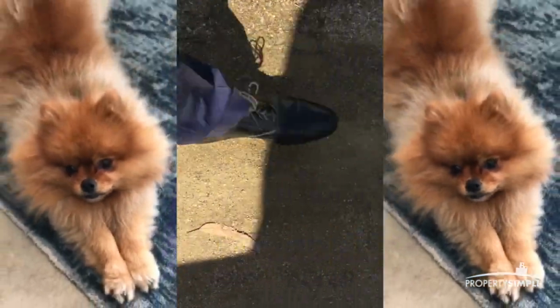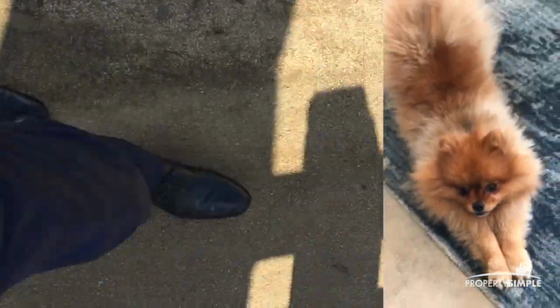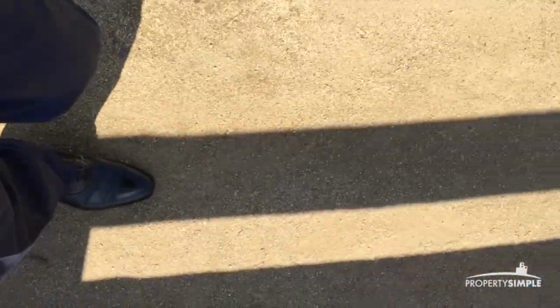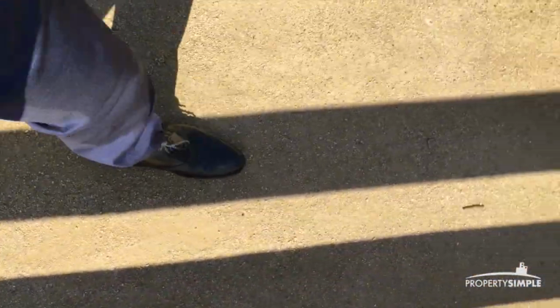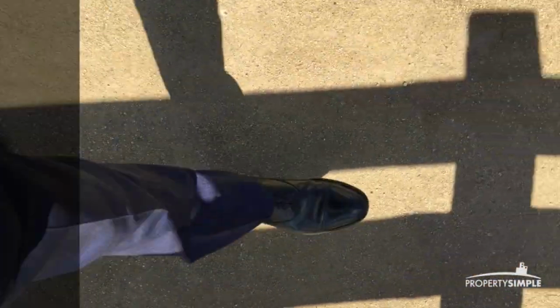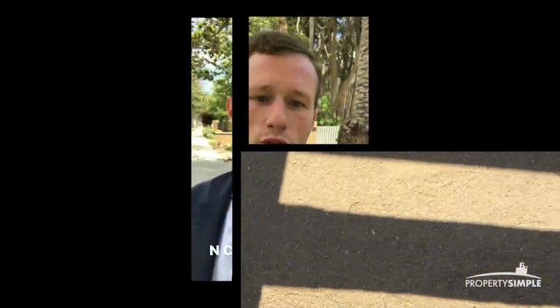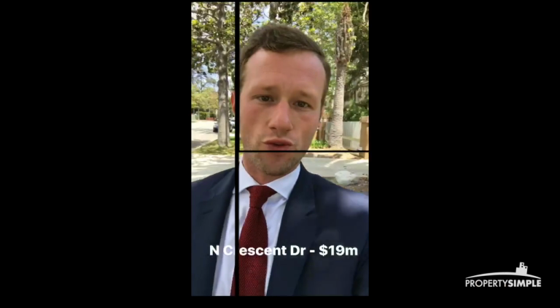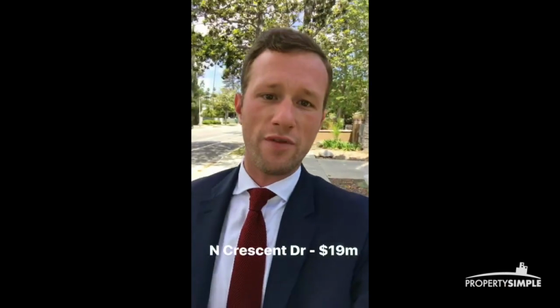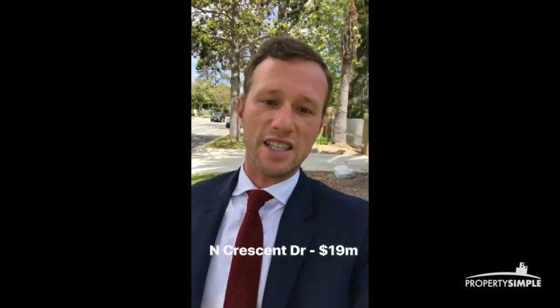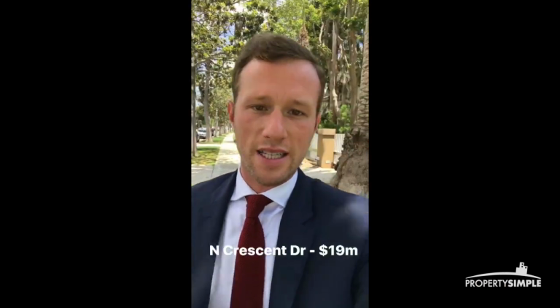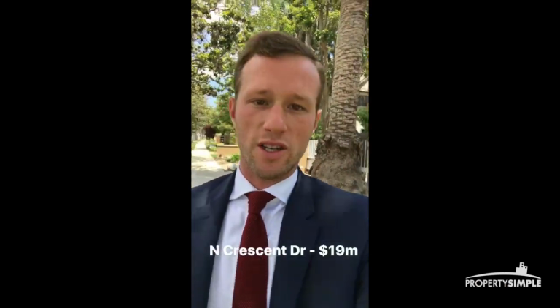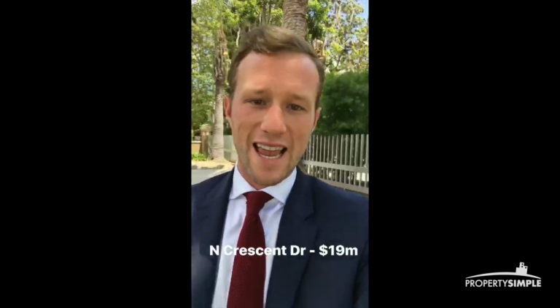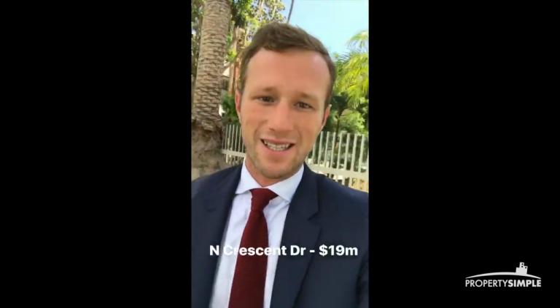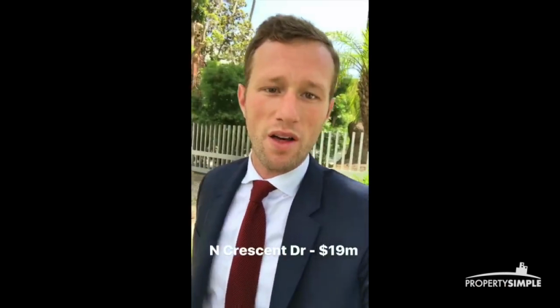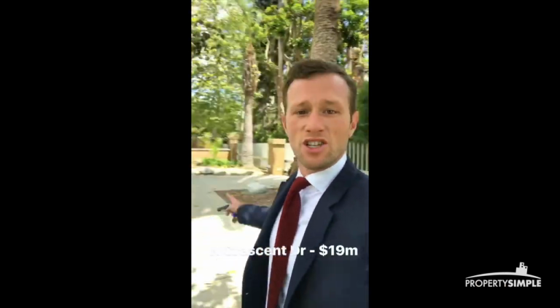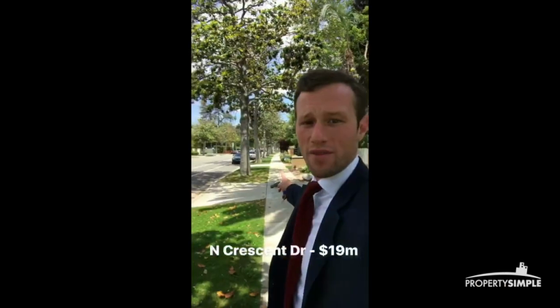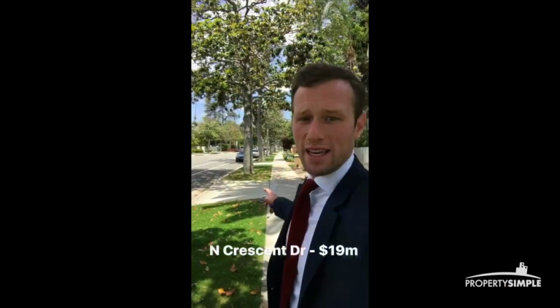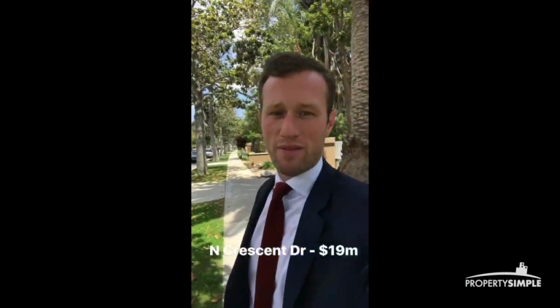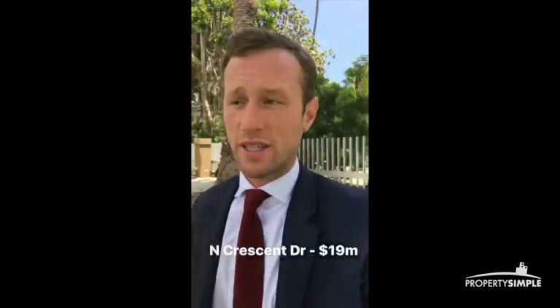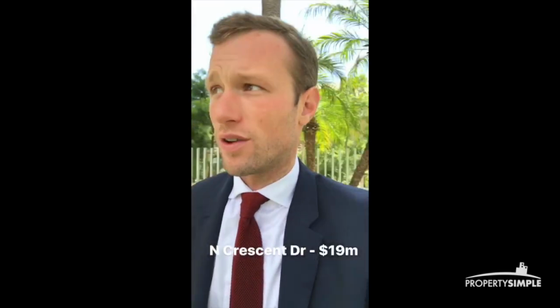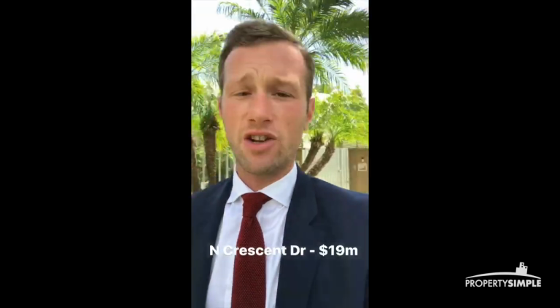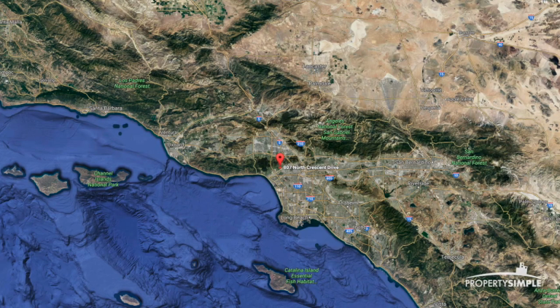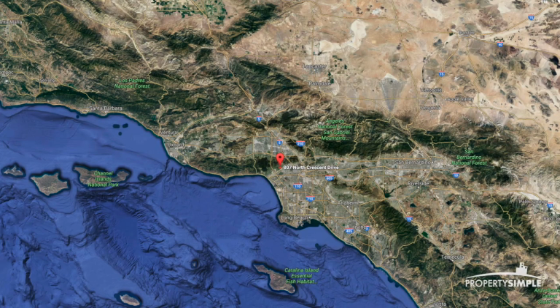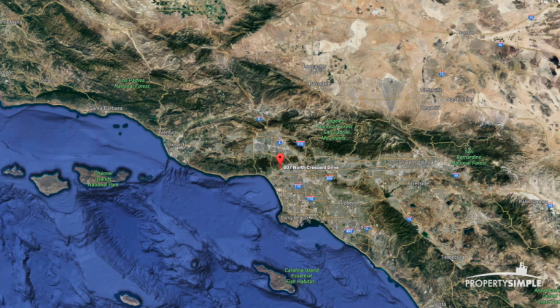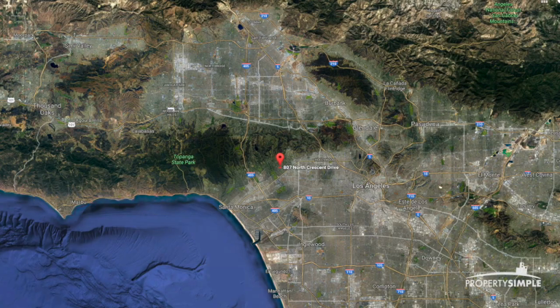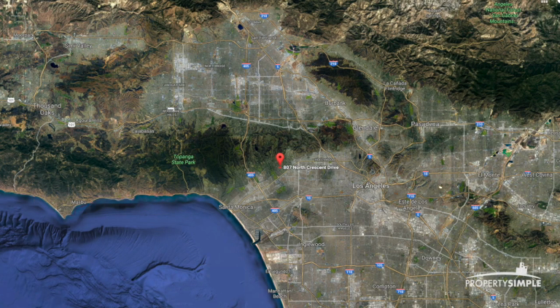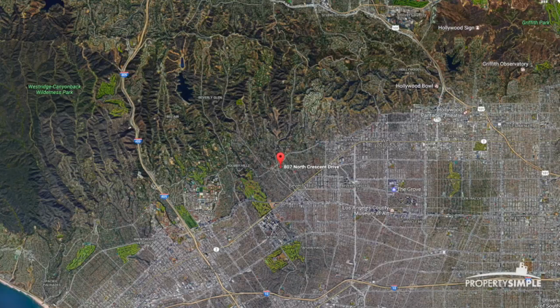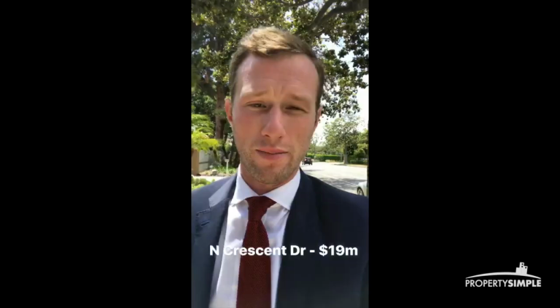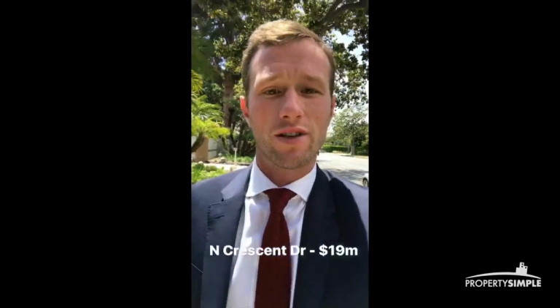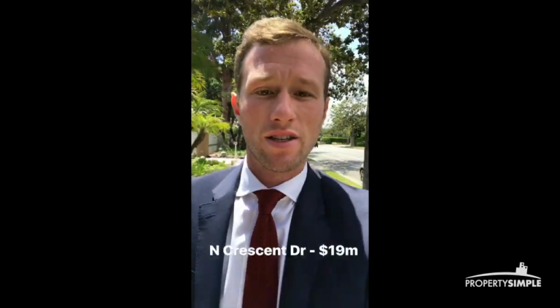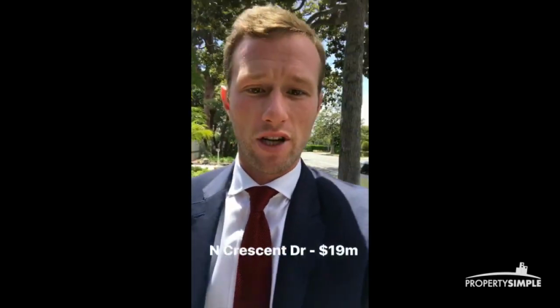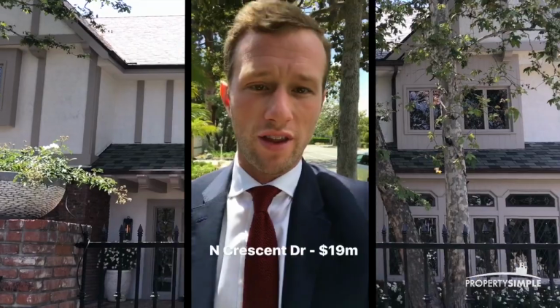And it is time for LA Mansion Tours. This is North Crescent Drive. It is 19 million dollars, 8 bed, 6 bath. Just up there is the Beverly Hills Hotel. It's a very great location, very close to a lot of things in Beverly Hills. So let's have a look — what do you think?